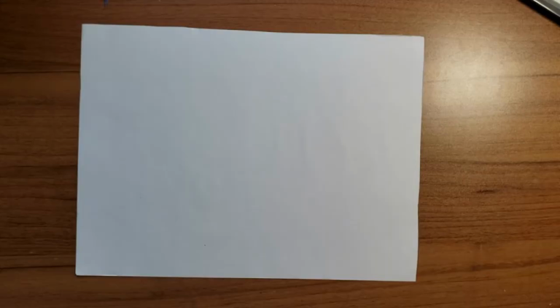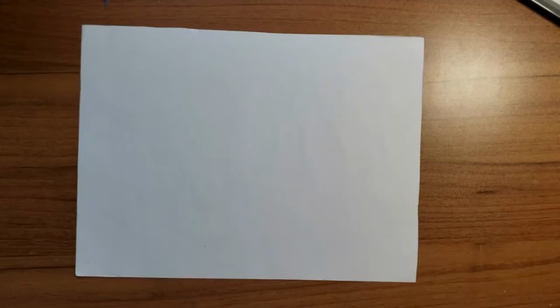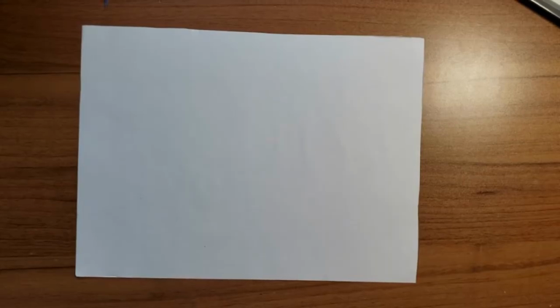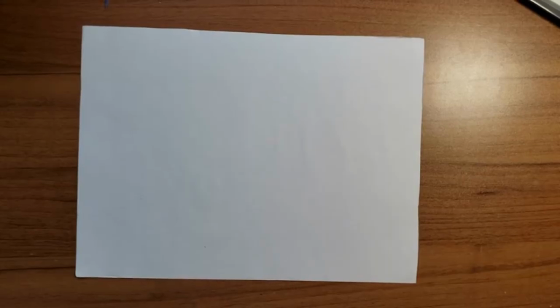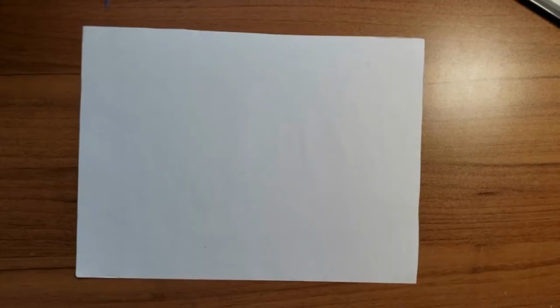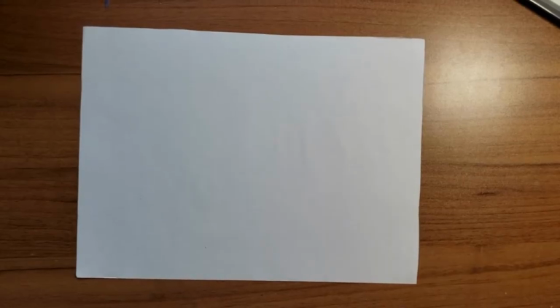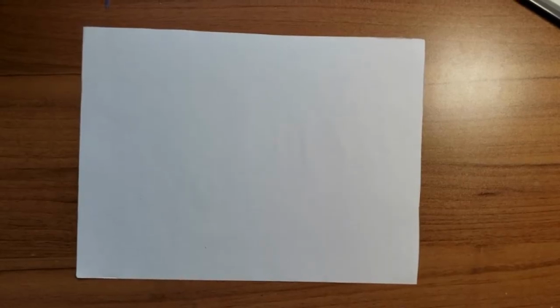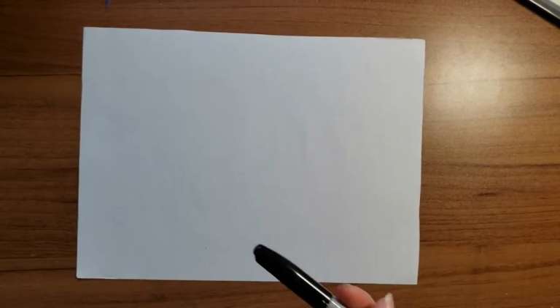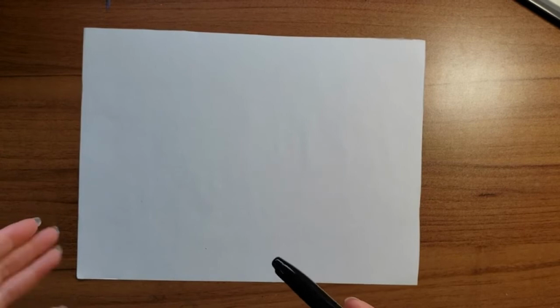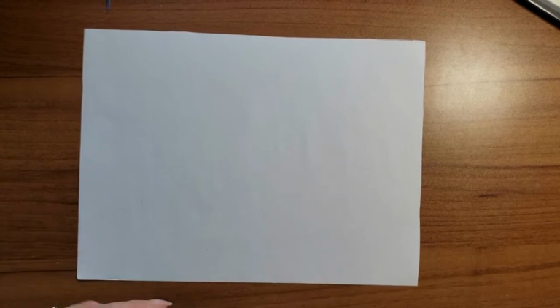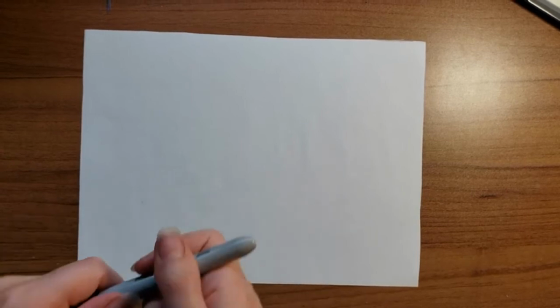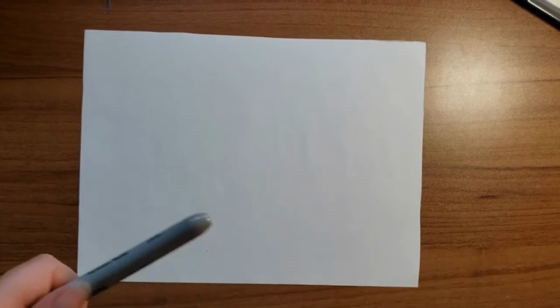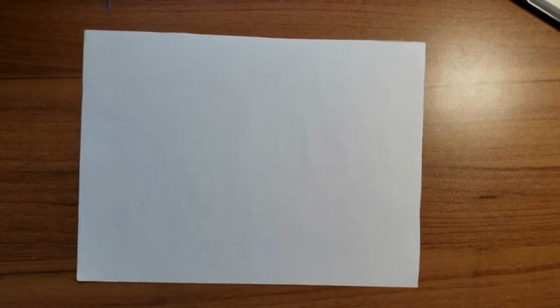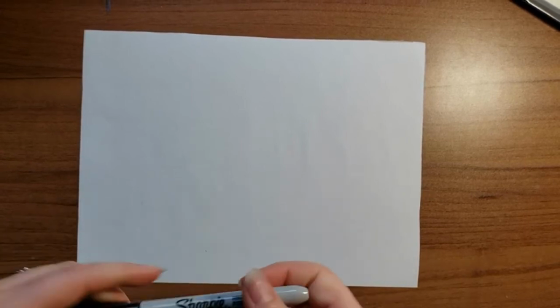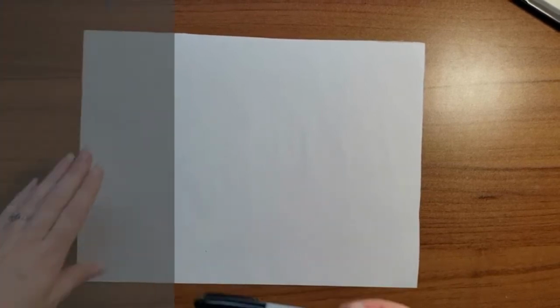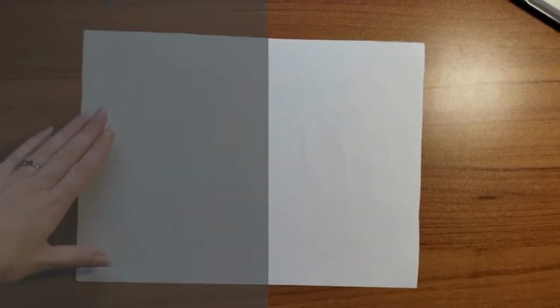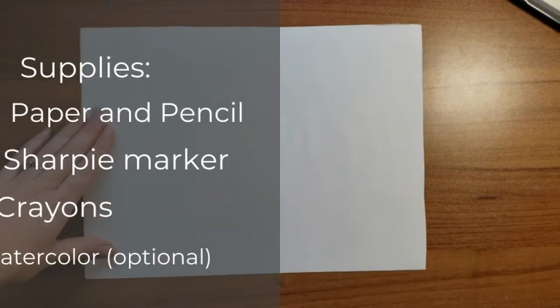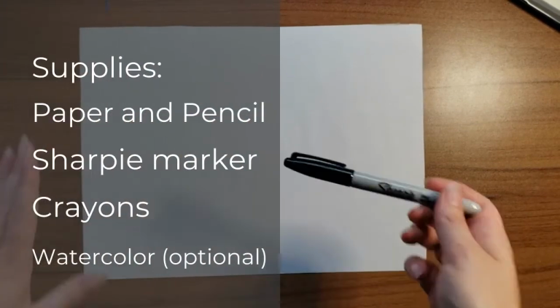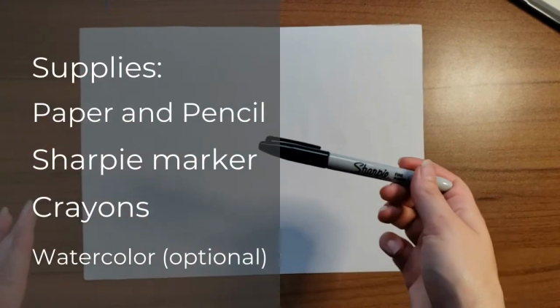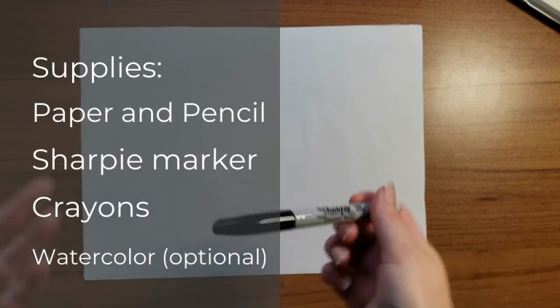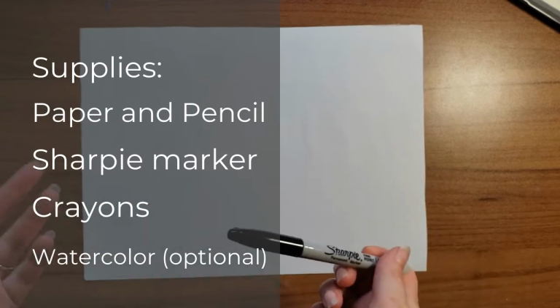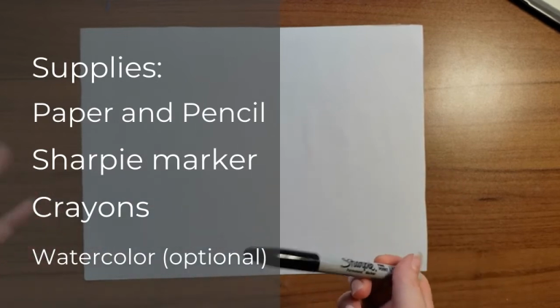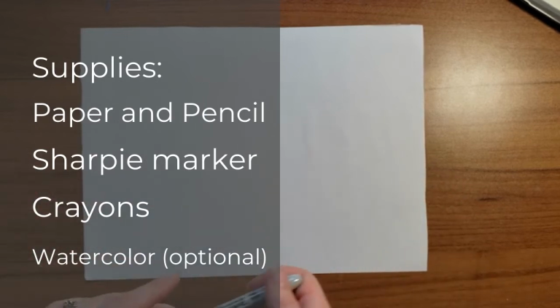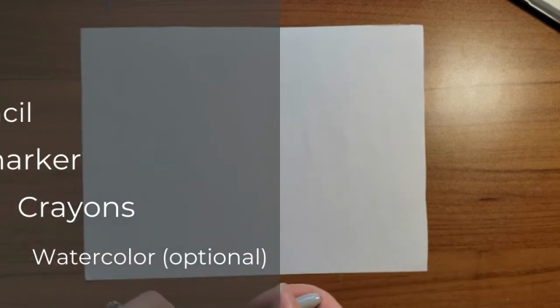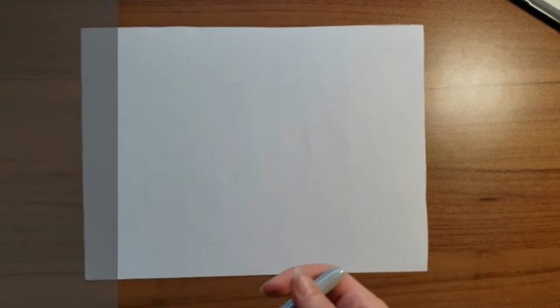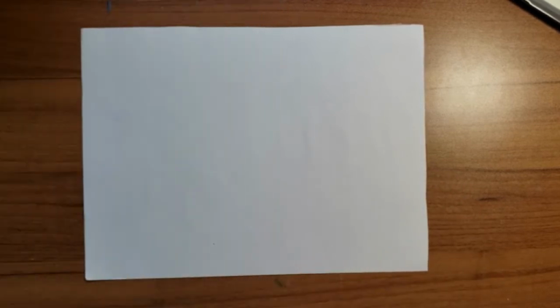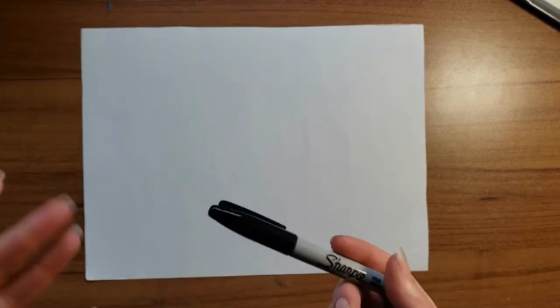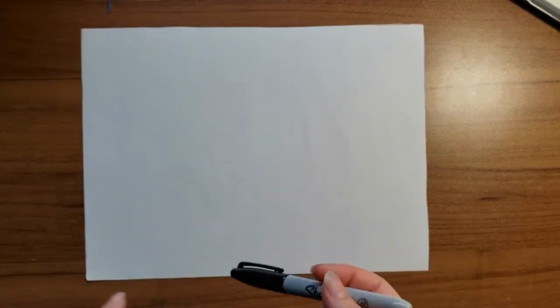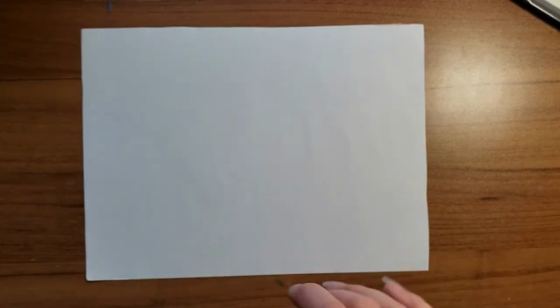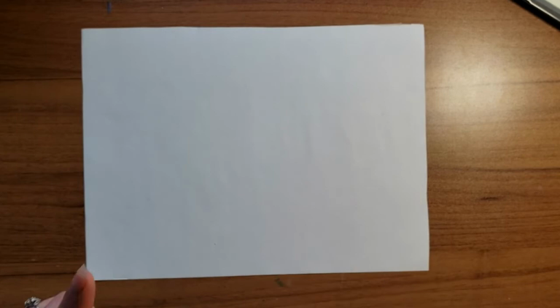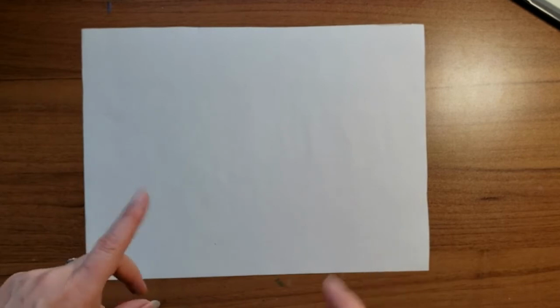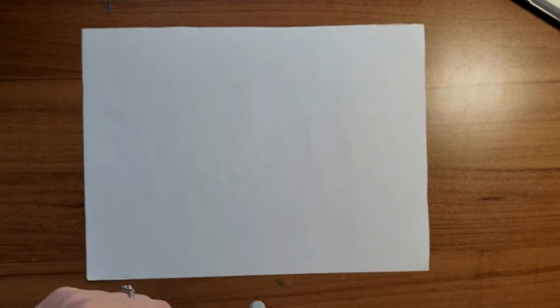Hello artist! Today I am going to be drawing a sea turtle. To start, I'm using paper and a Sharpie, but if you would like to start with pencil so that if you make any mistakes you can erase them, that is a great idea.